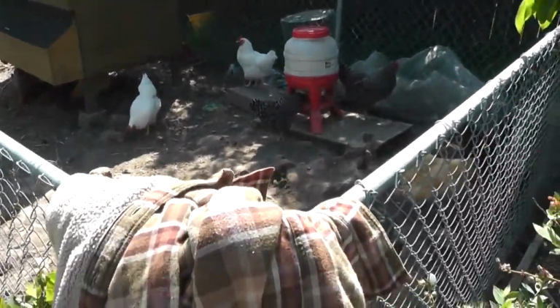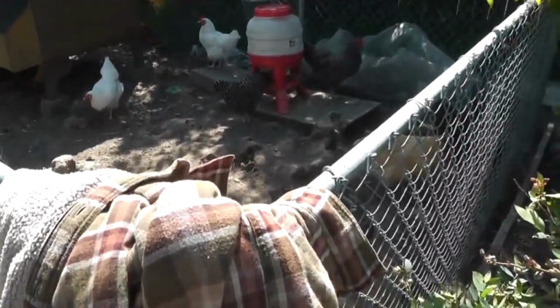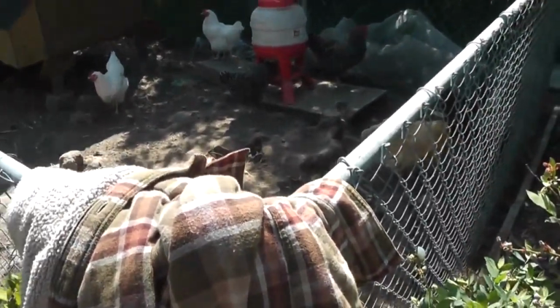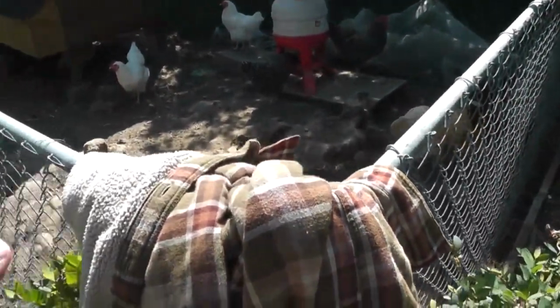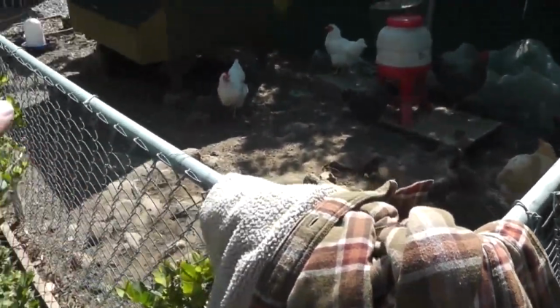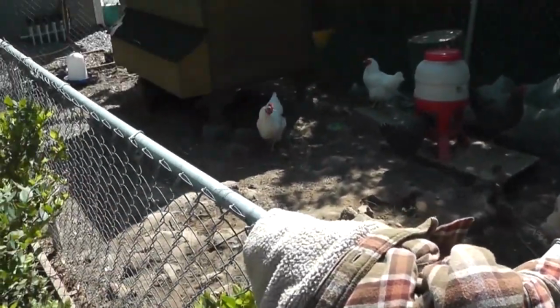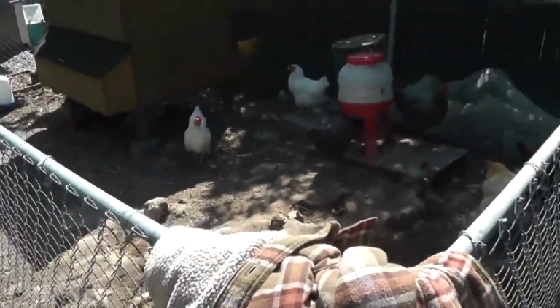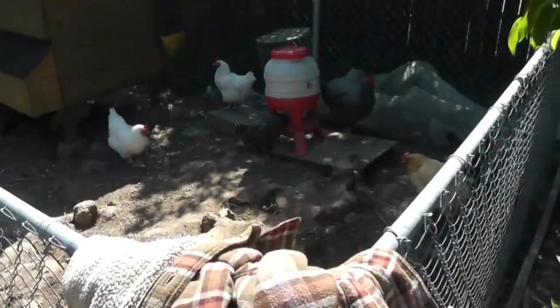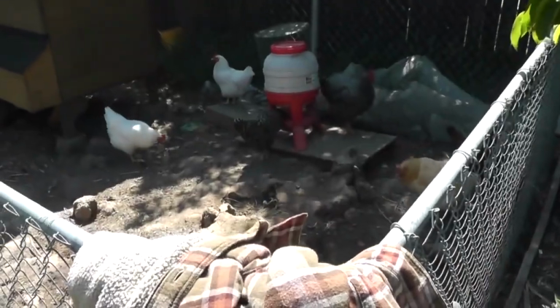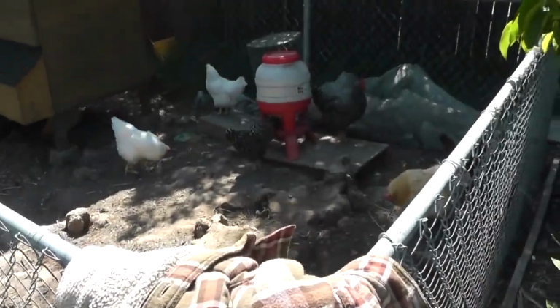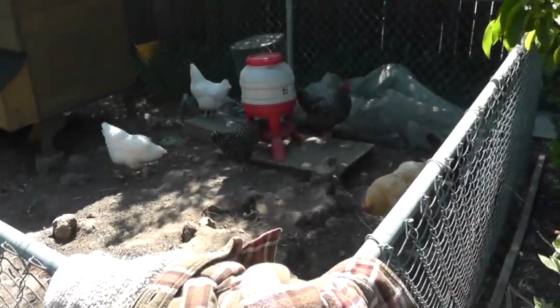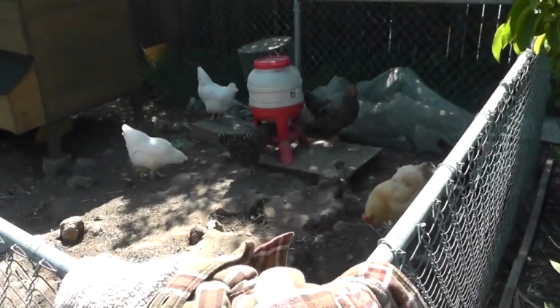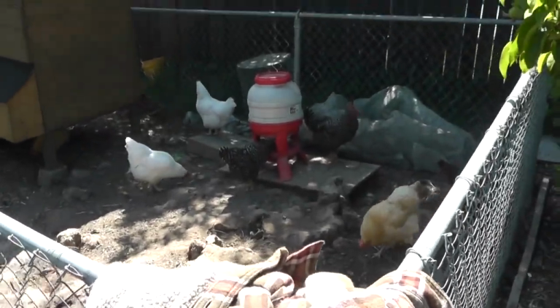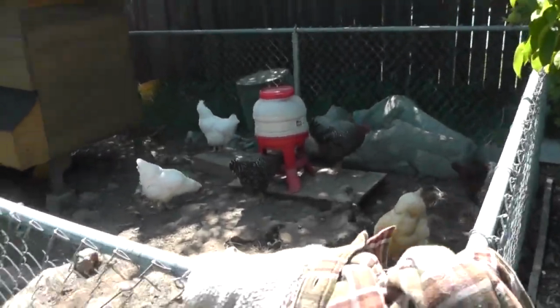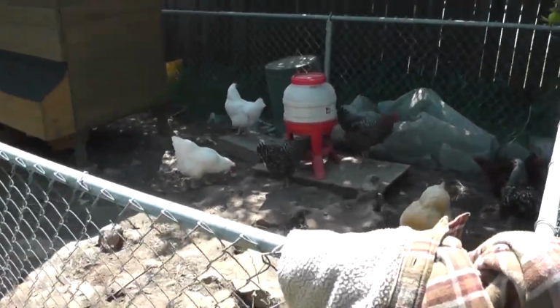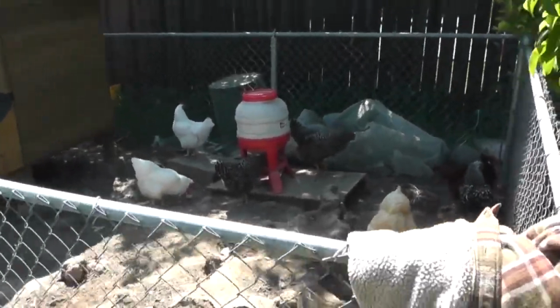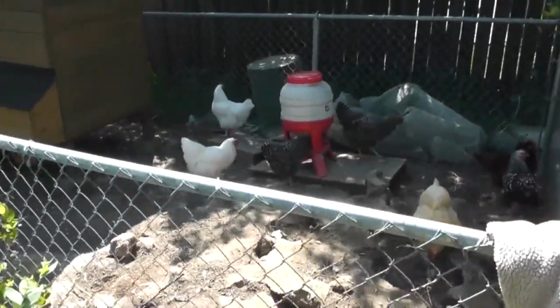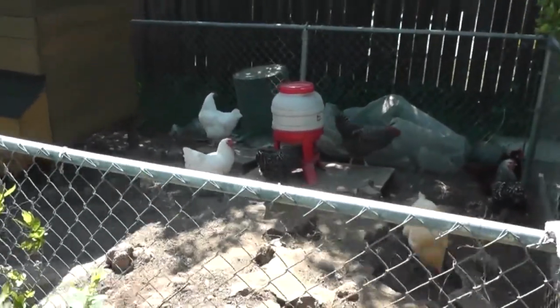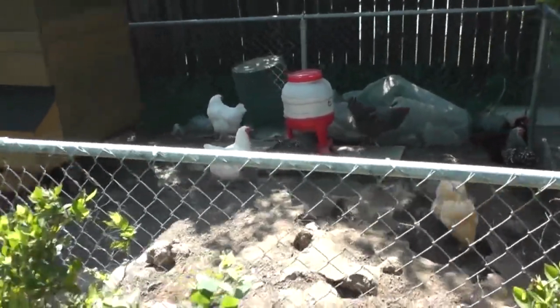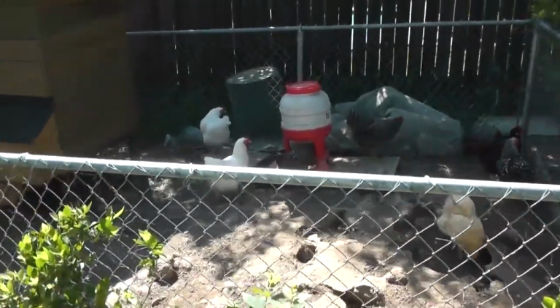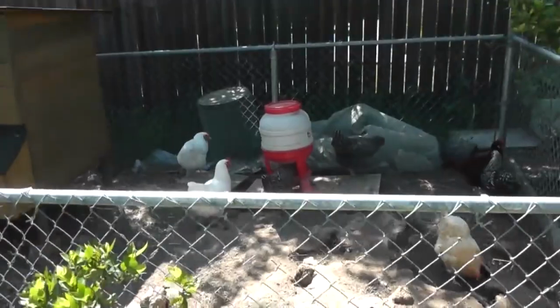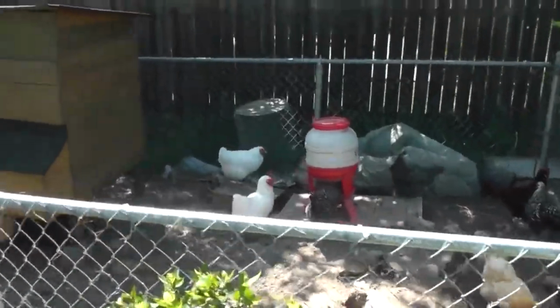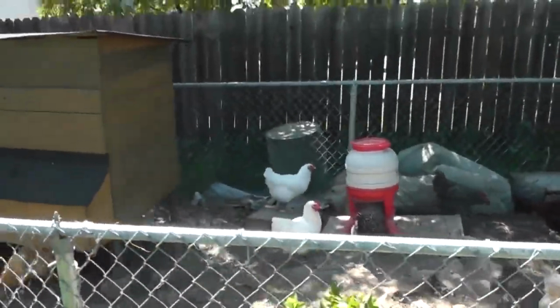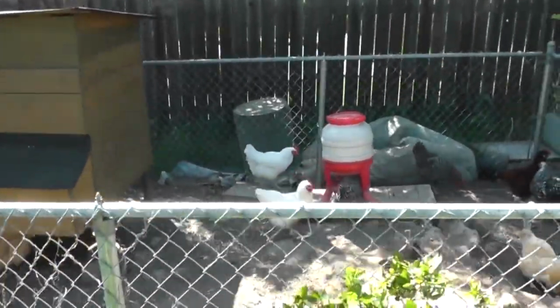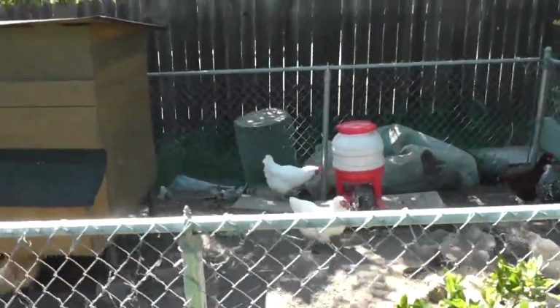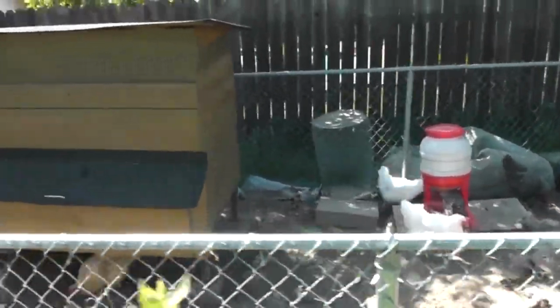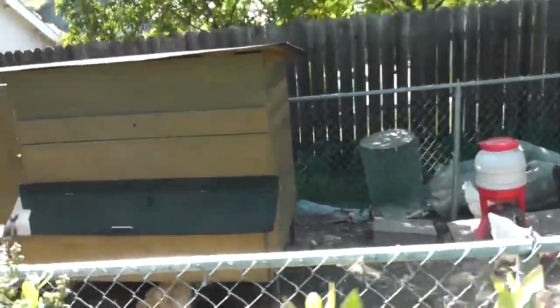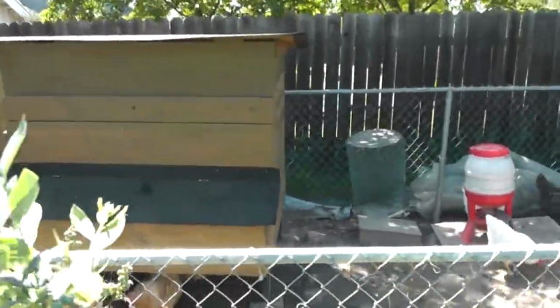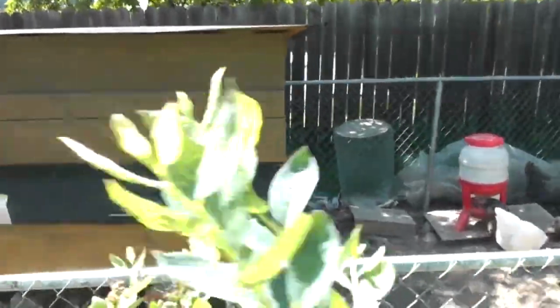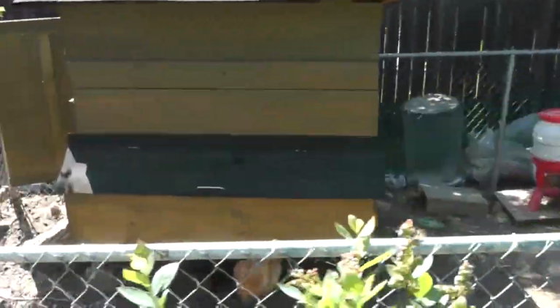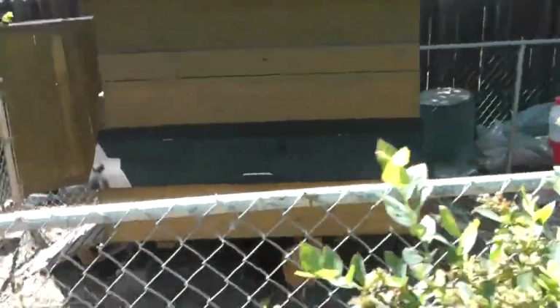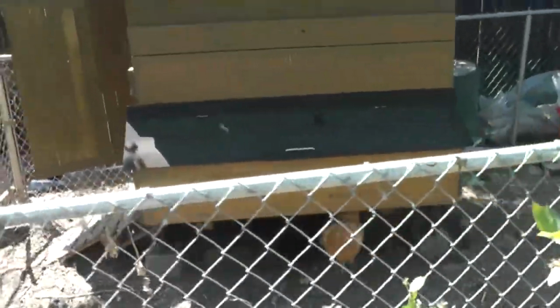When he moved in, I think this was a dog pen and he just converted it into his little chicken area. So he gets fresh eggs every morning, and if he ever wanted to, he could butcher one of those up and have it for dinner.